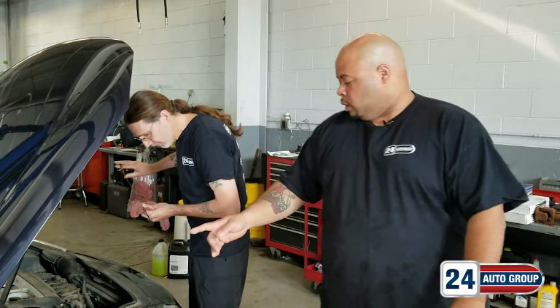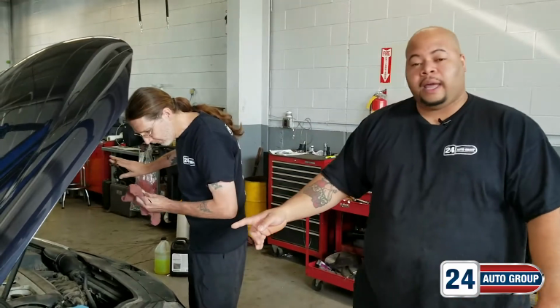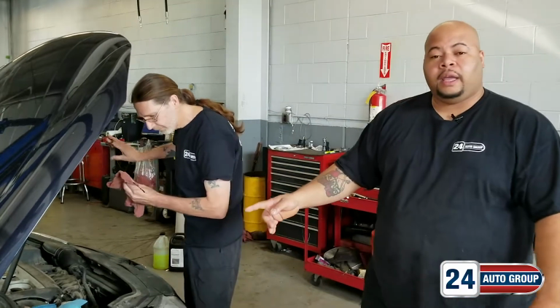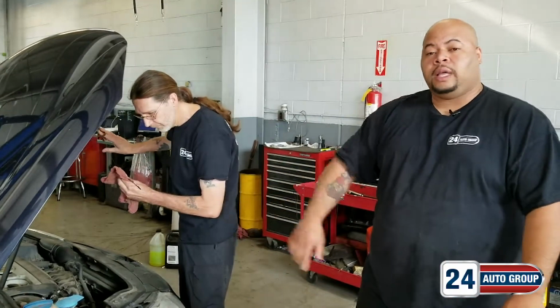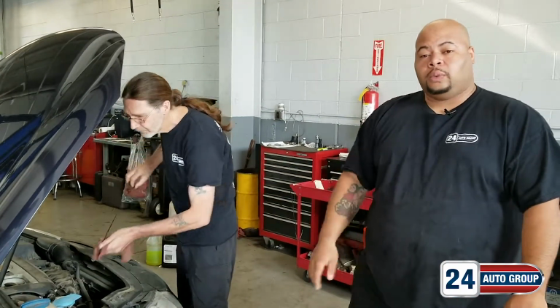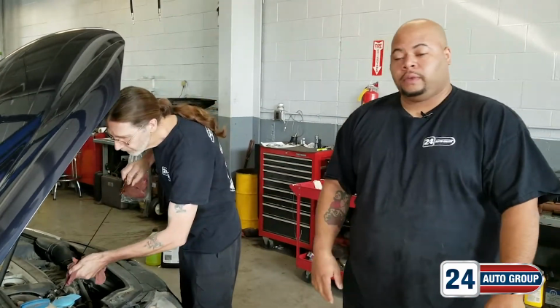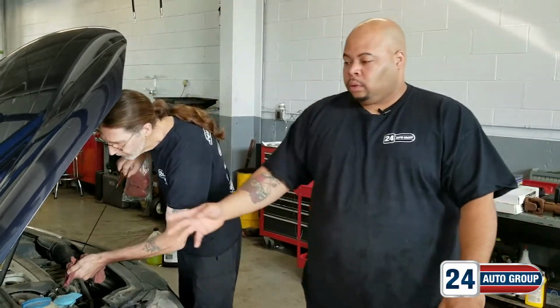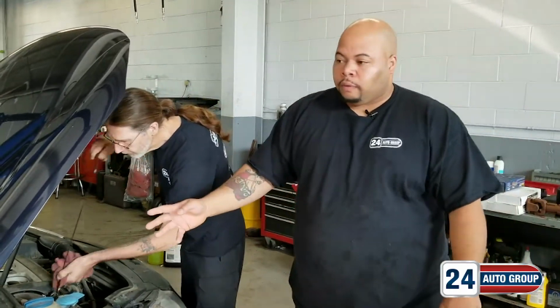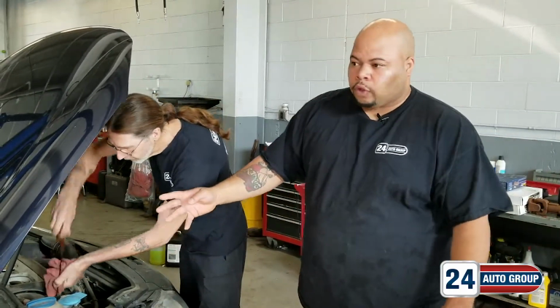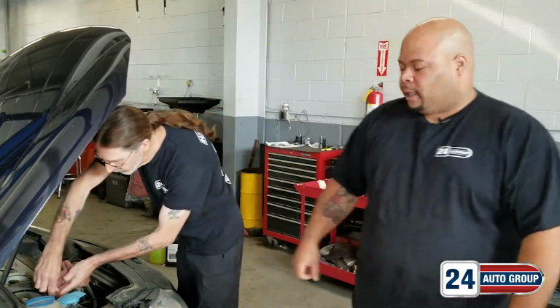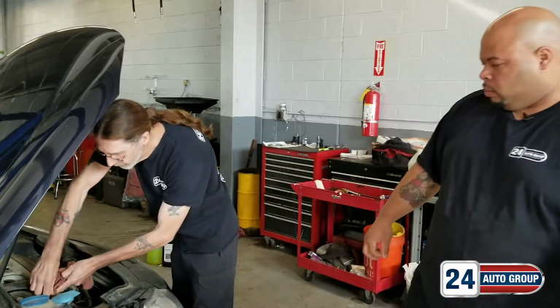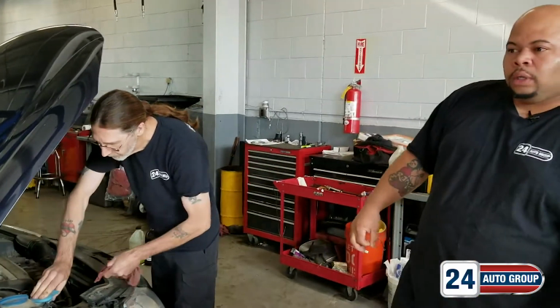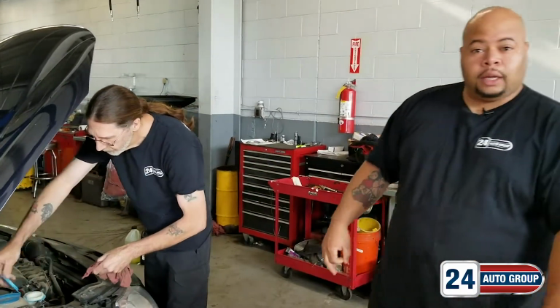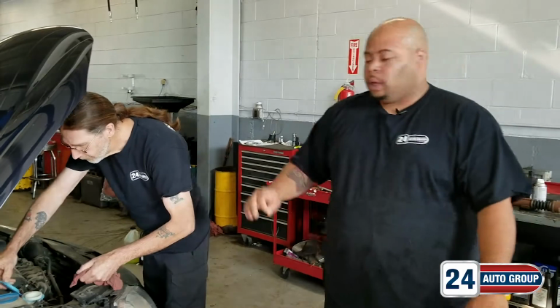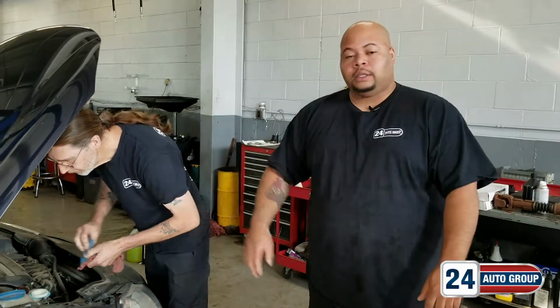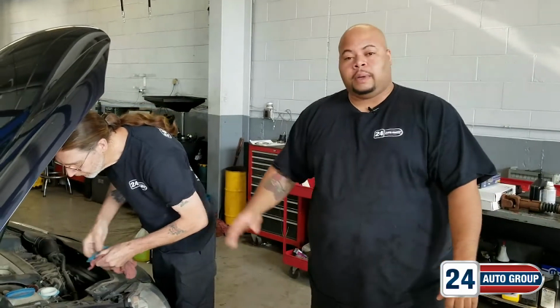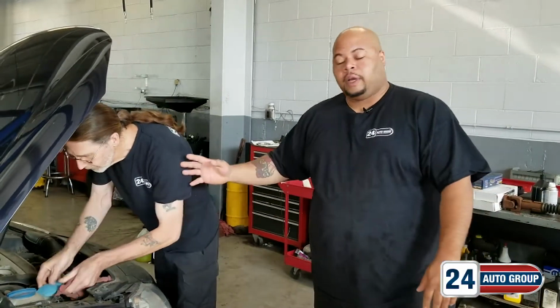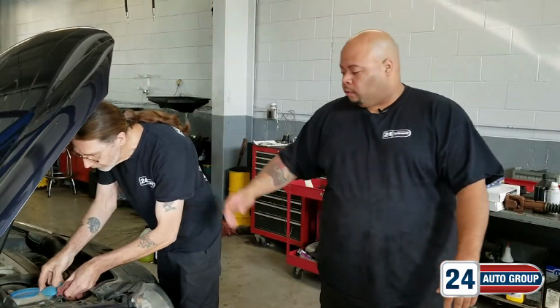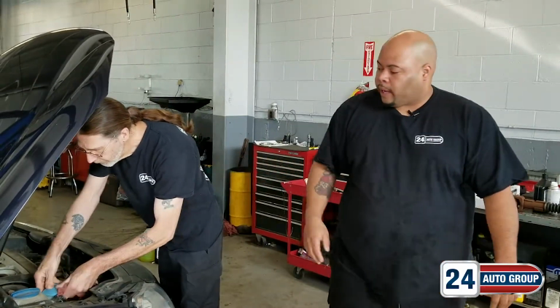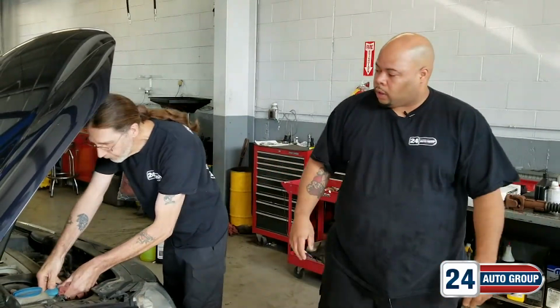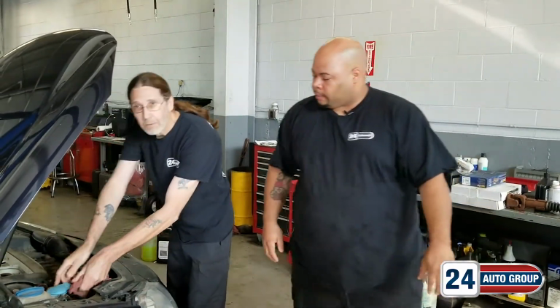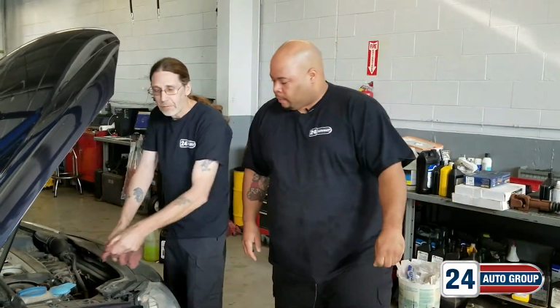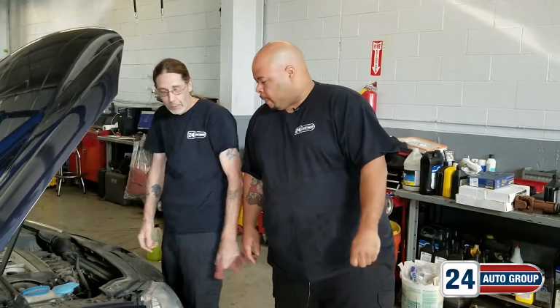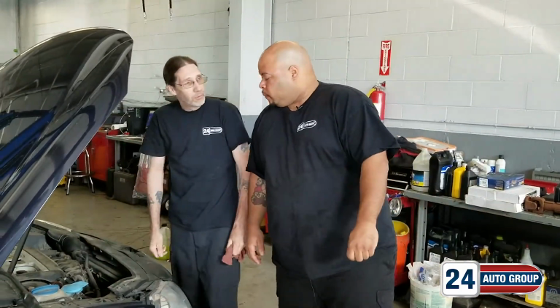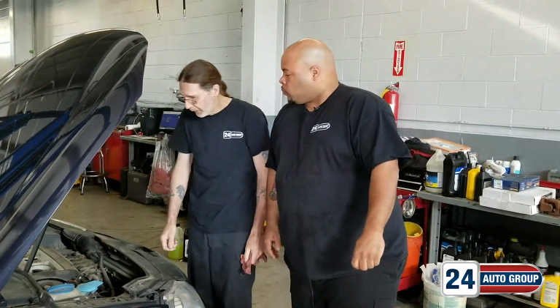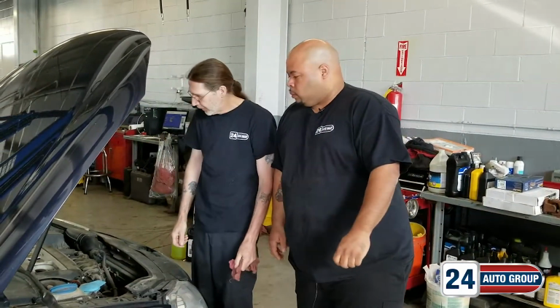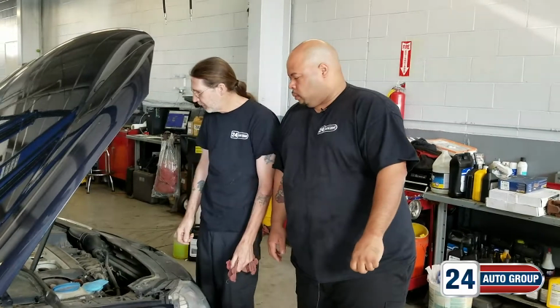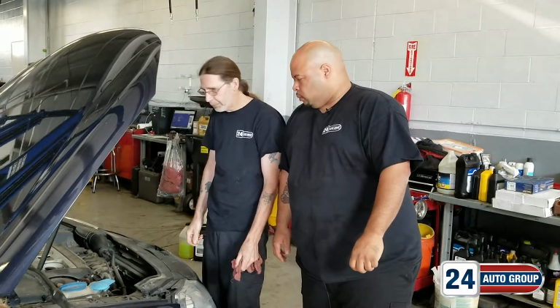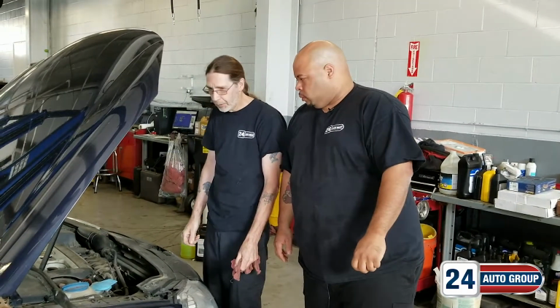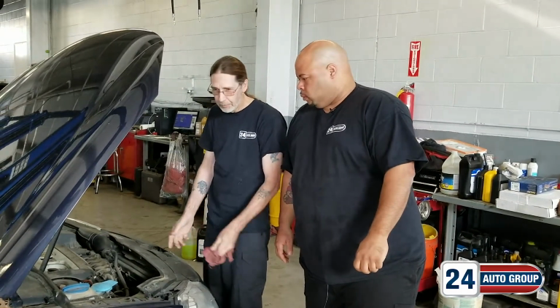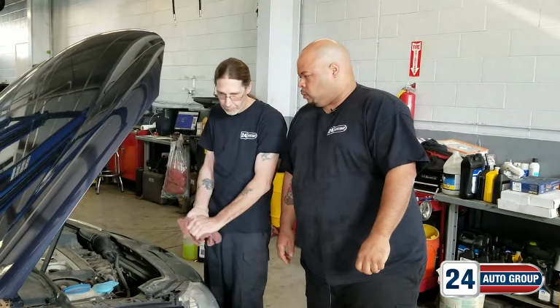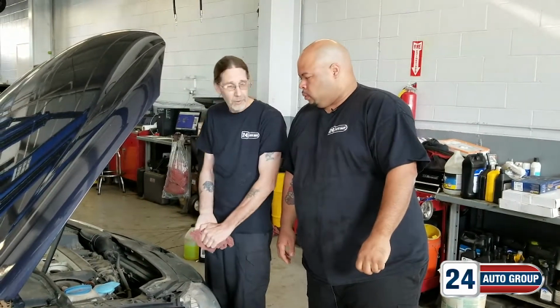Today we have a 2012 Volkswagen Jetta, and this is my buddy Rick. Rick, what we got going on today? Hi Will. We're checking the maintenance on this and getting it ready to show to a customer.